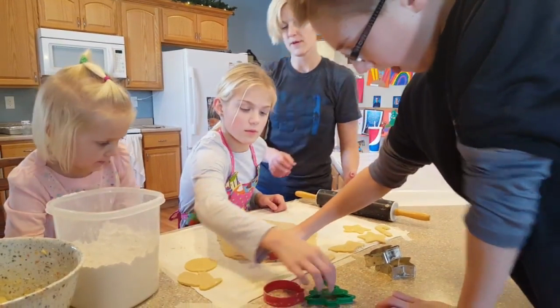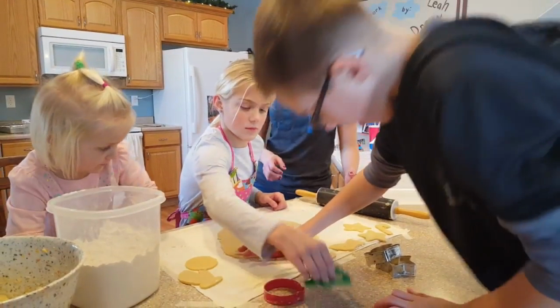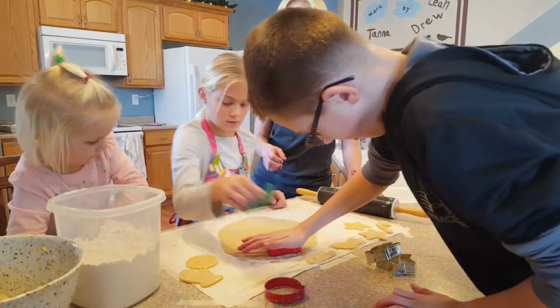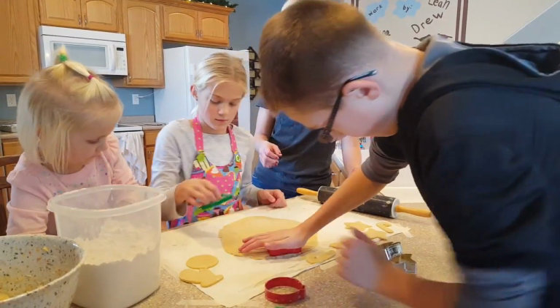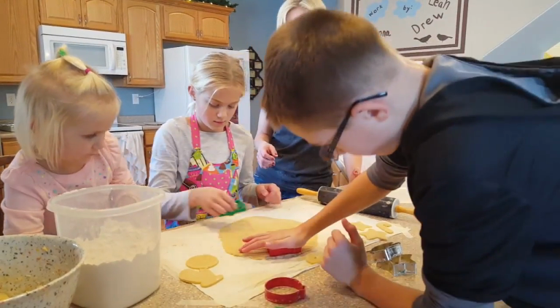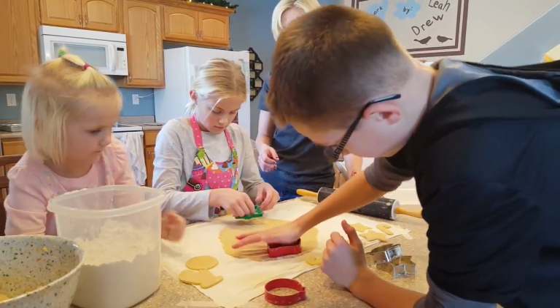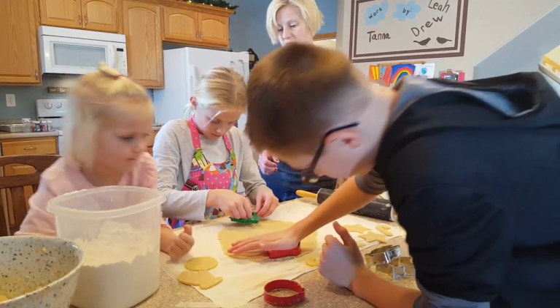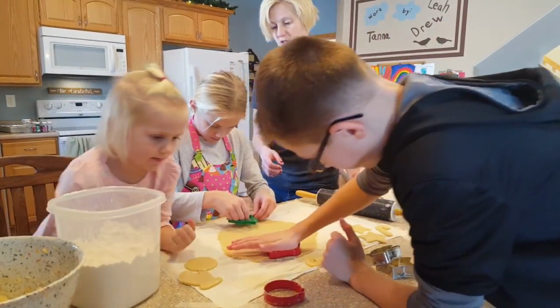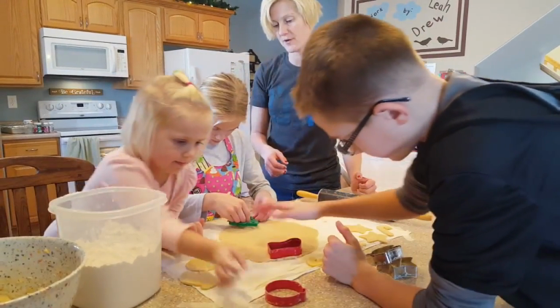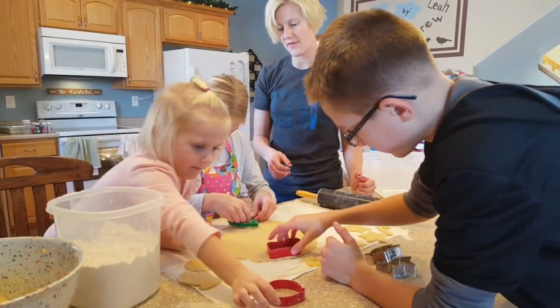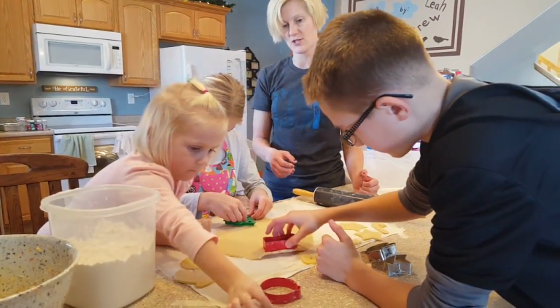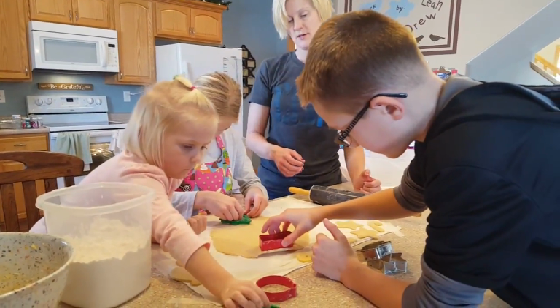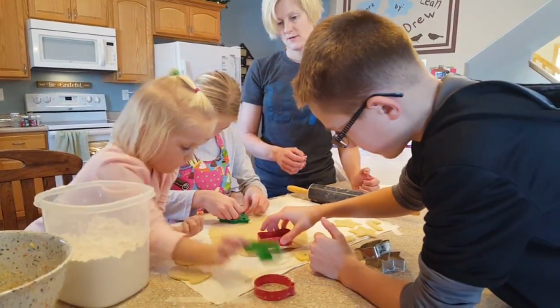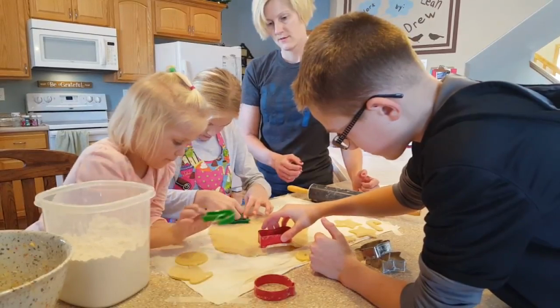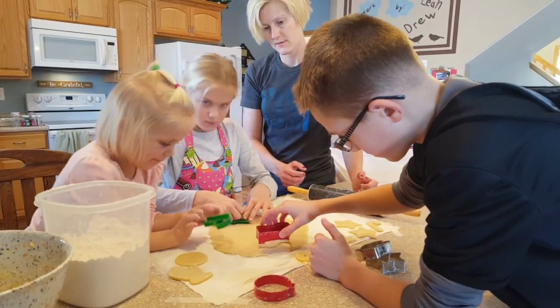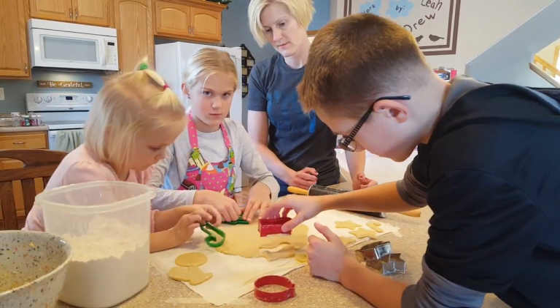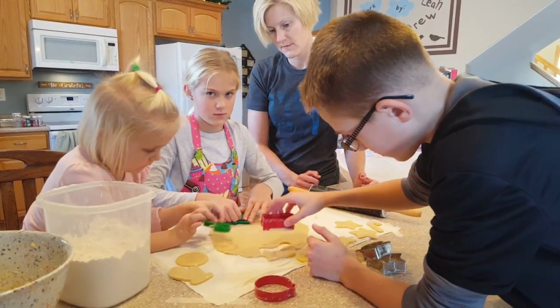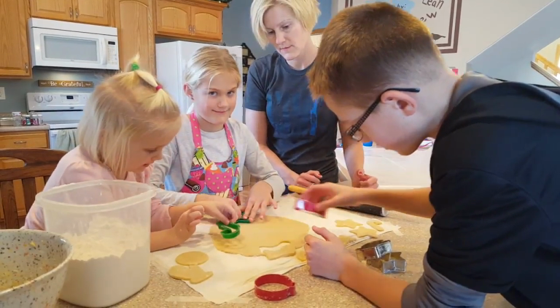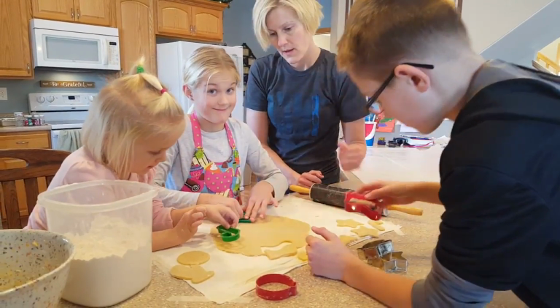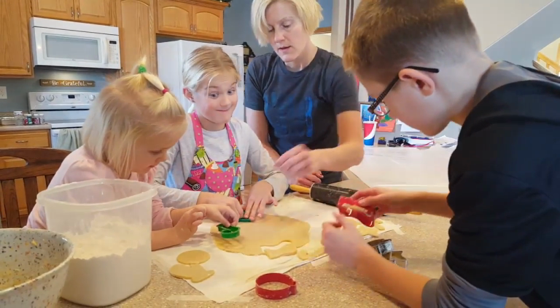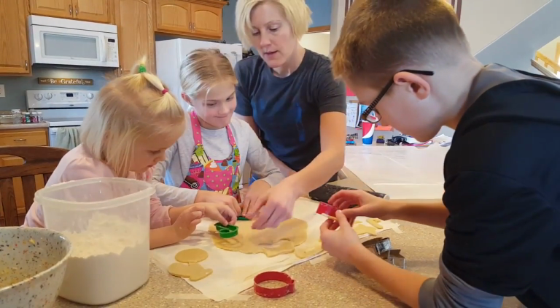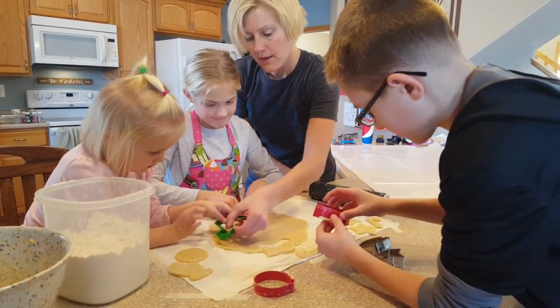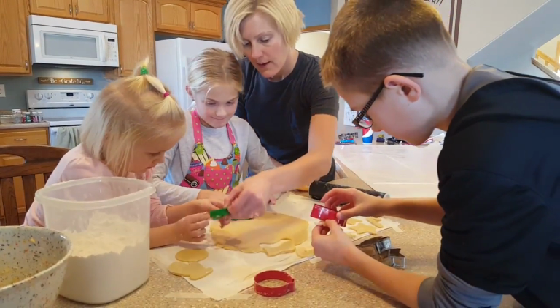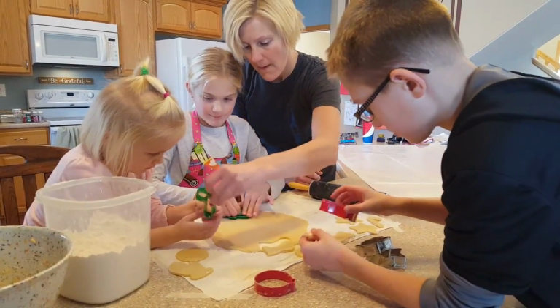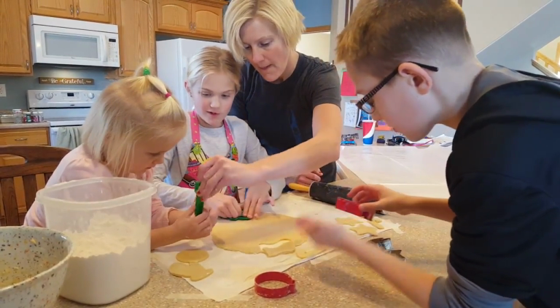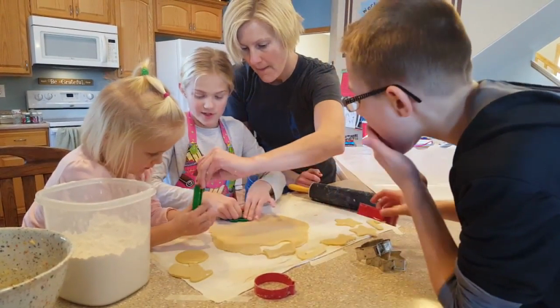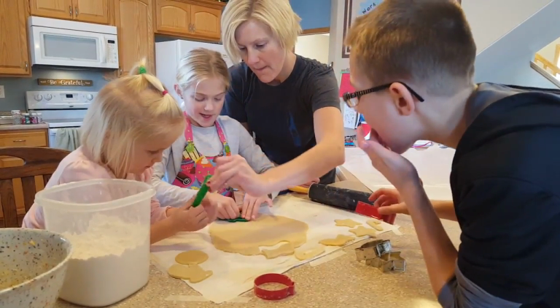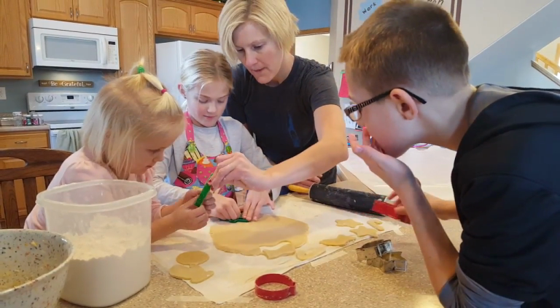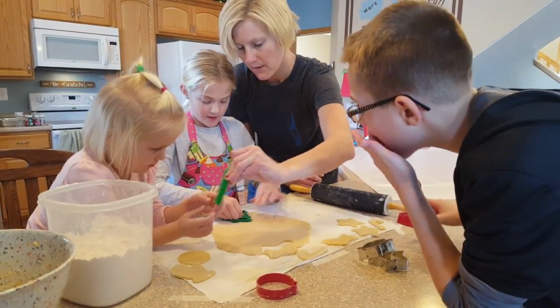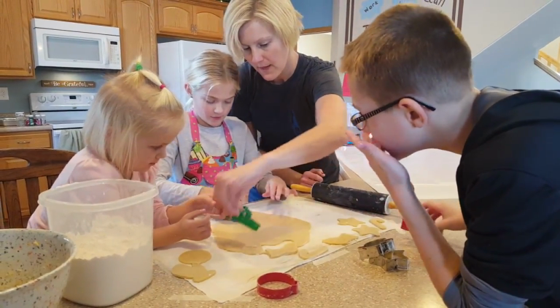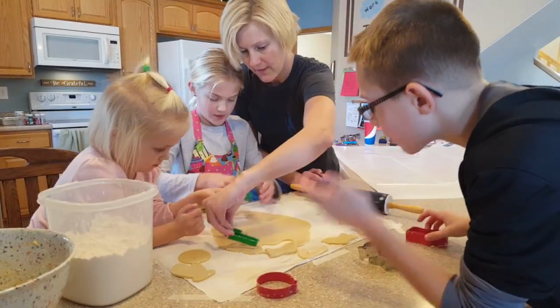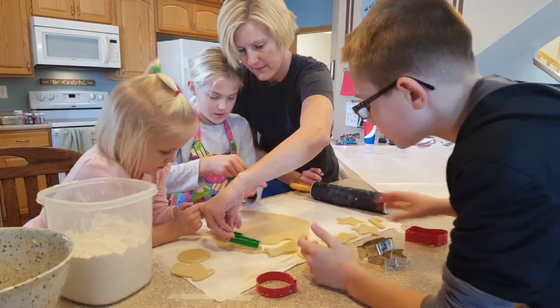Okay, Leah, you can pick one, just not right in the middle. See if you can try to put it on the edge. Can you? Not usually the candy cane first. Here, look. It's this.